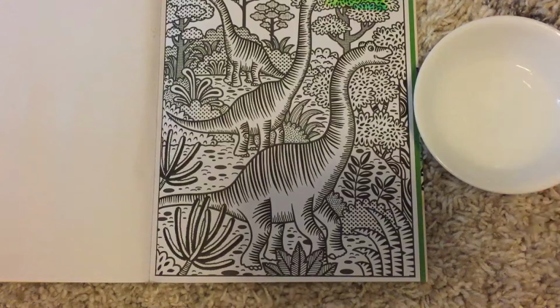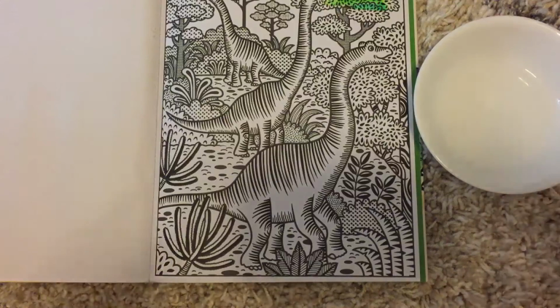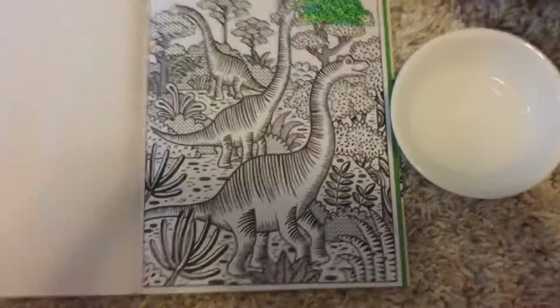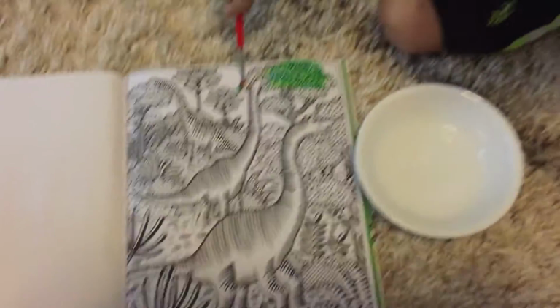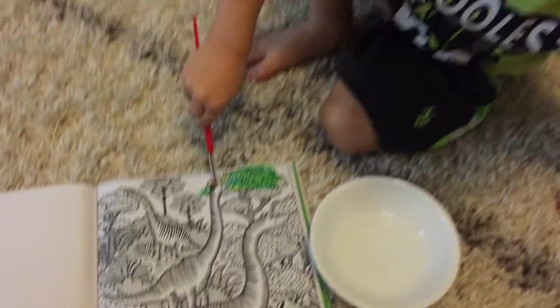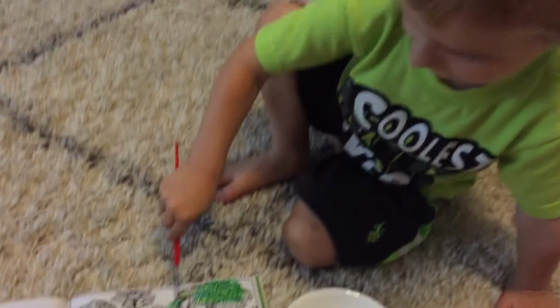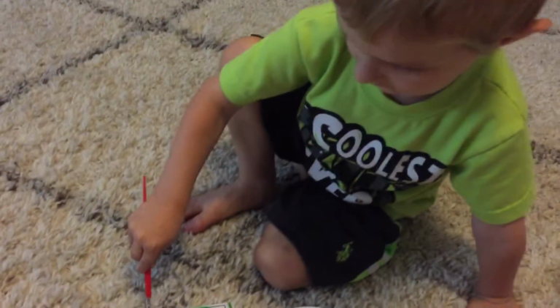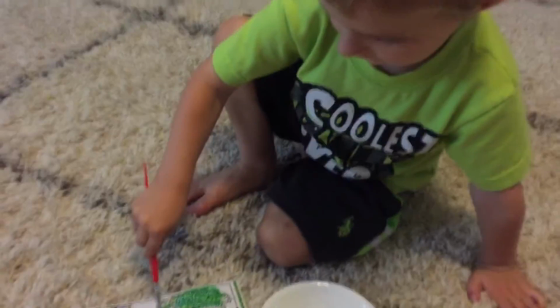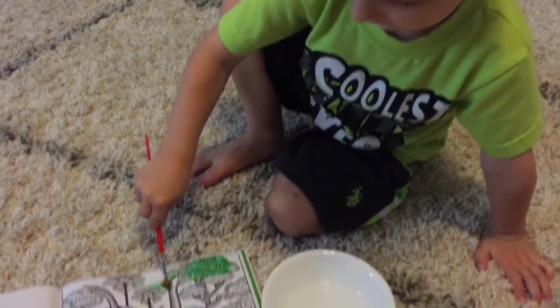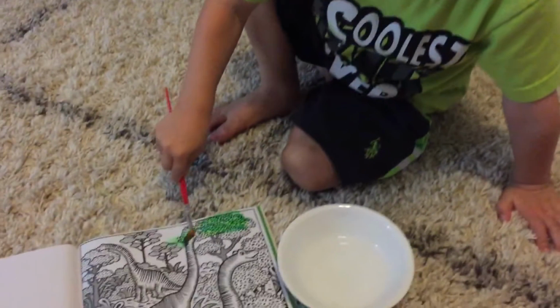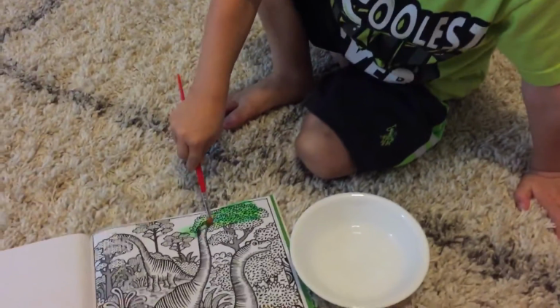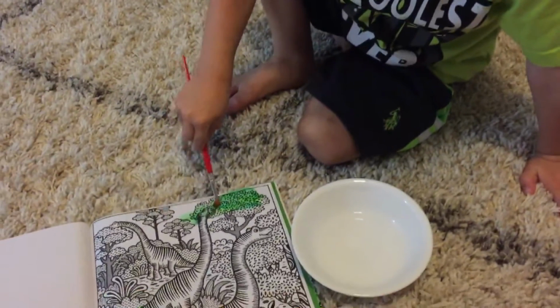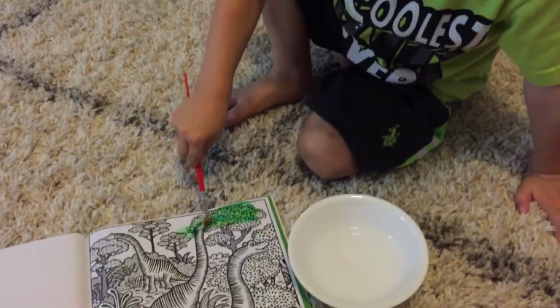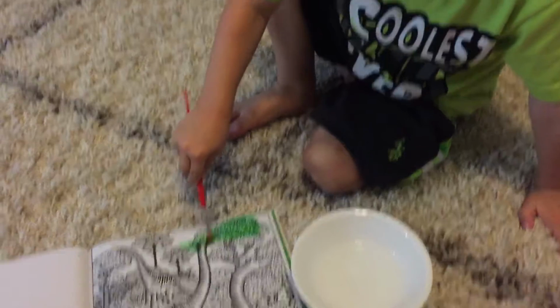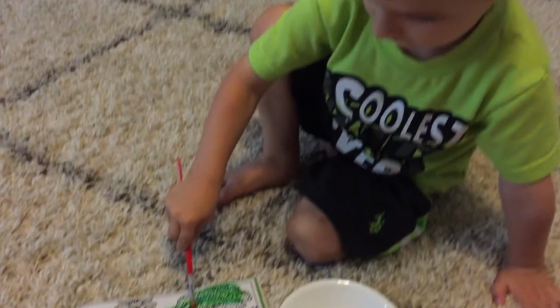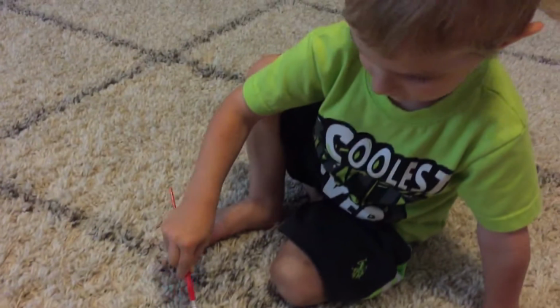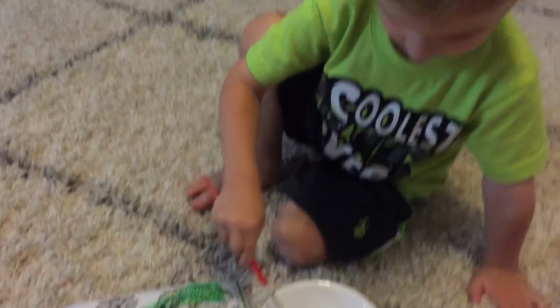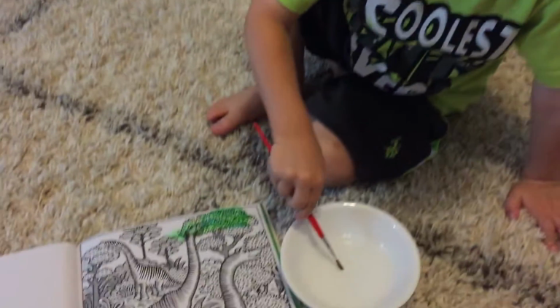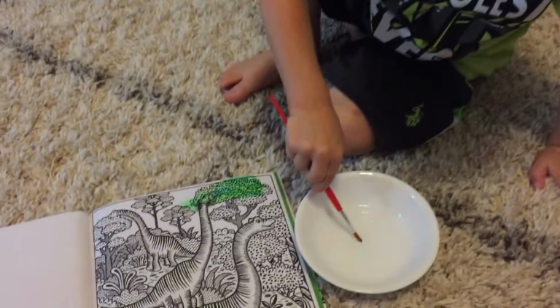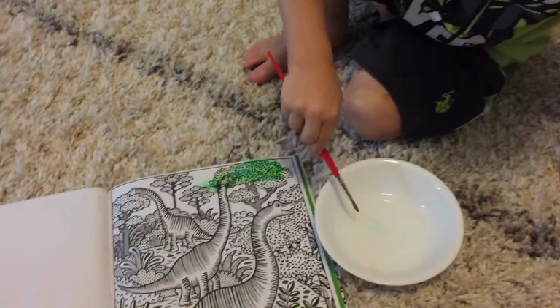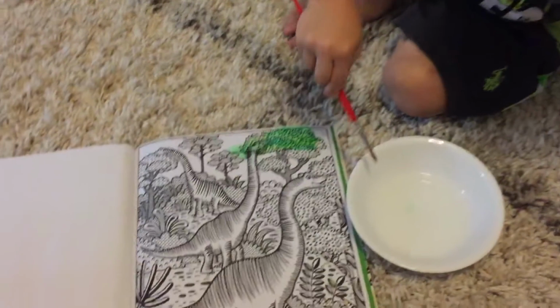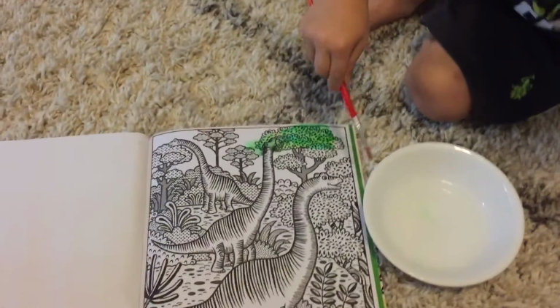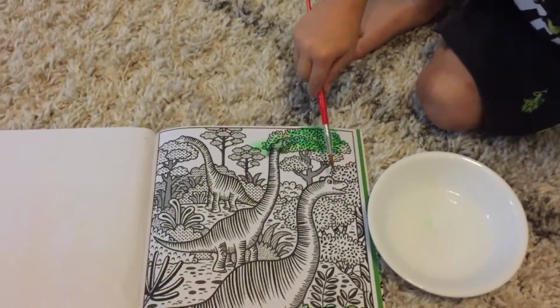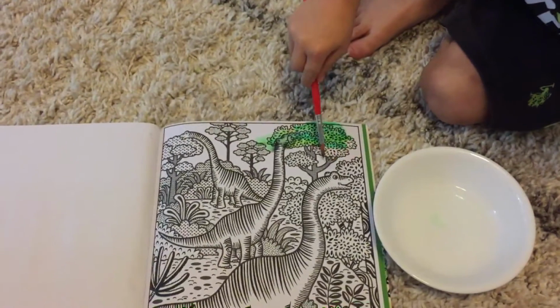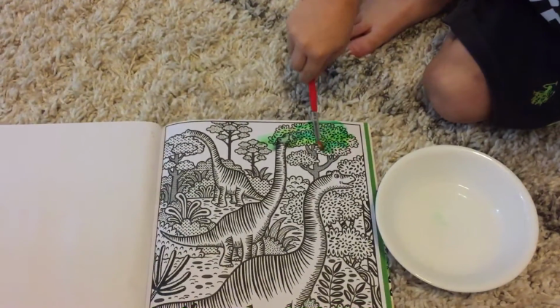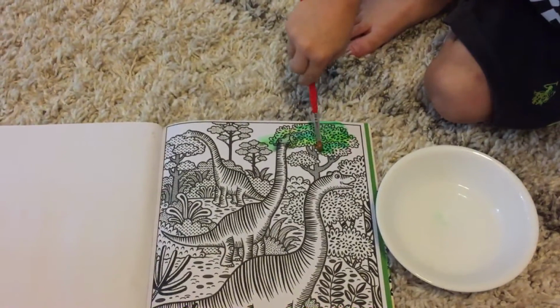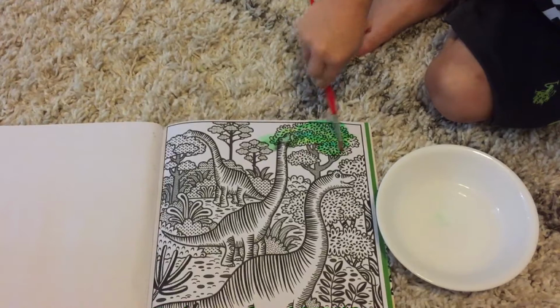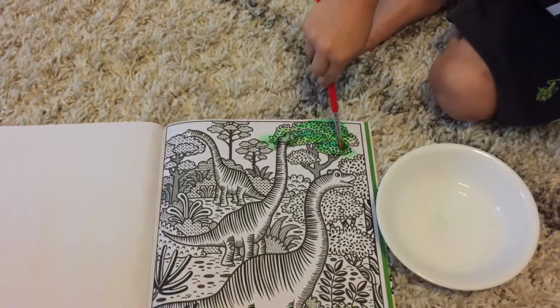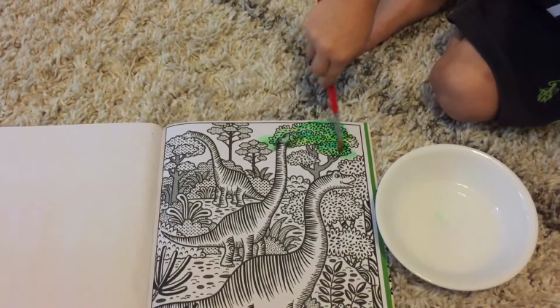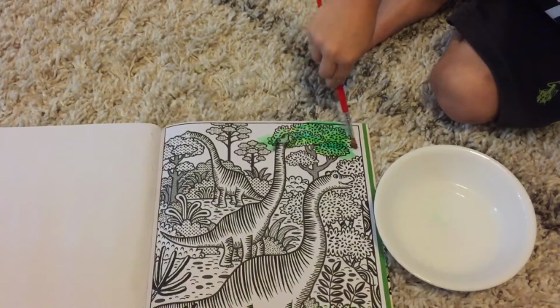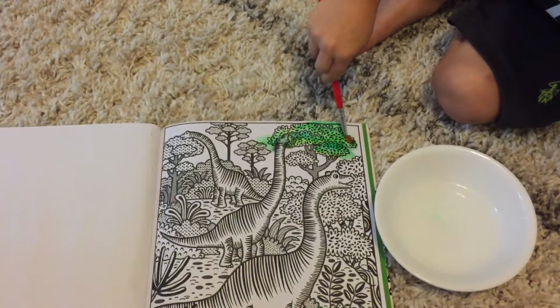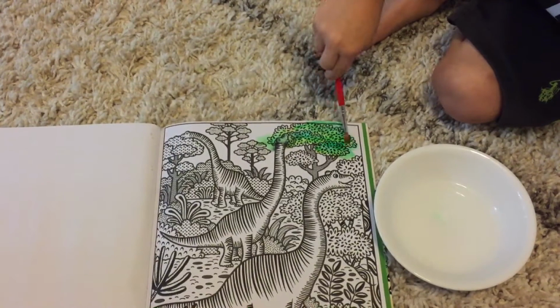All you need is a little bit of water, buddy. Dip your paintbrush in the water. Okay, now dip it on the paper and it colors it for you.